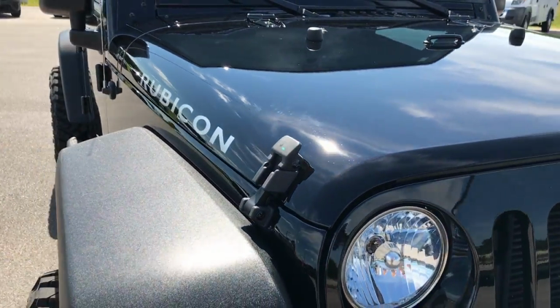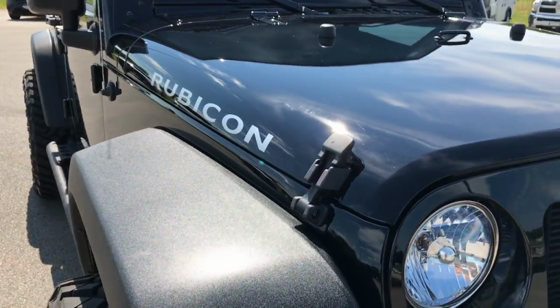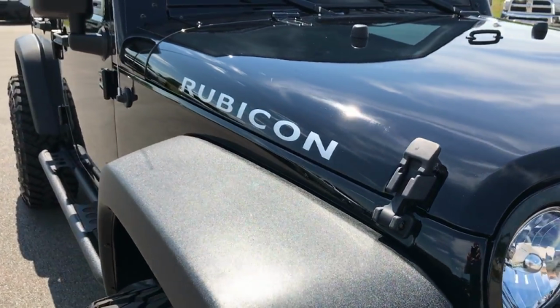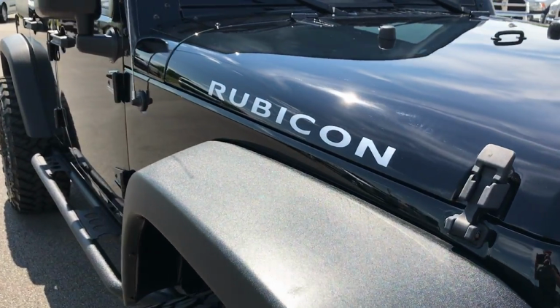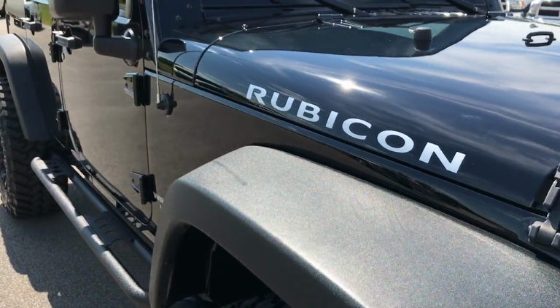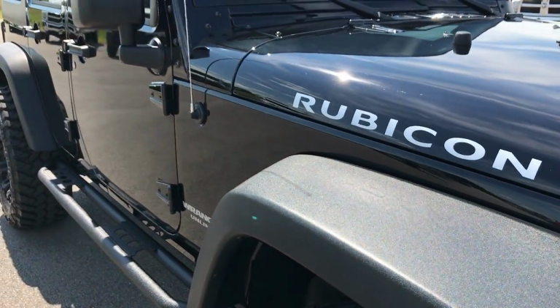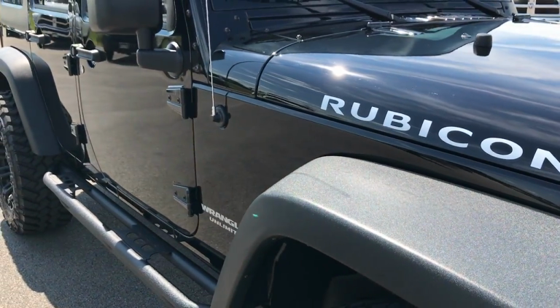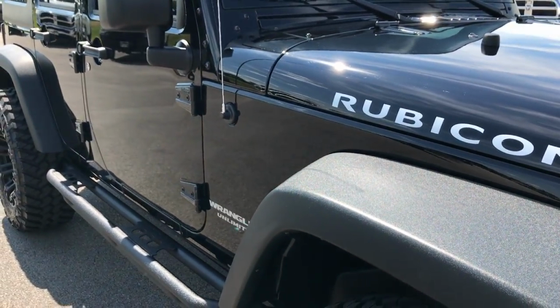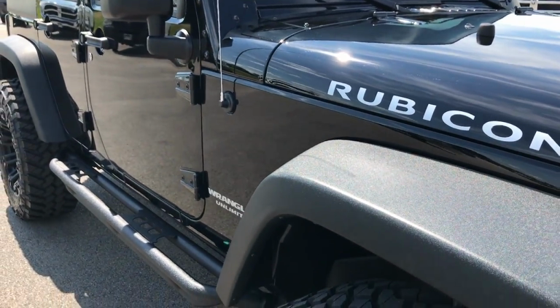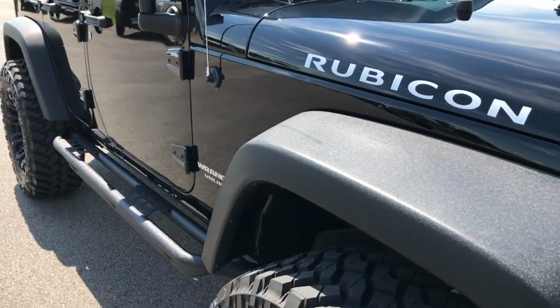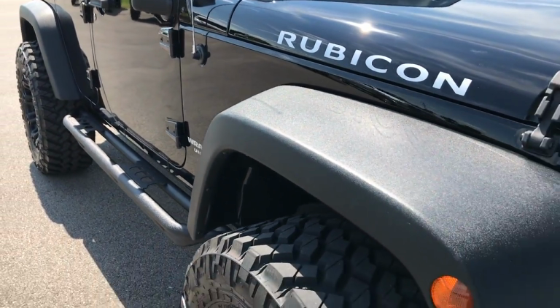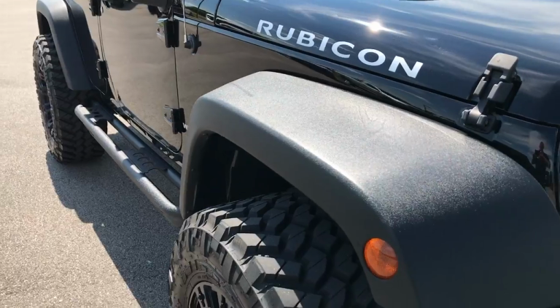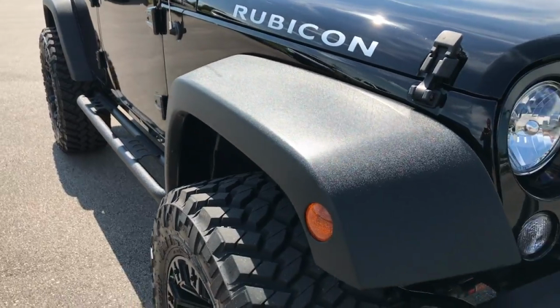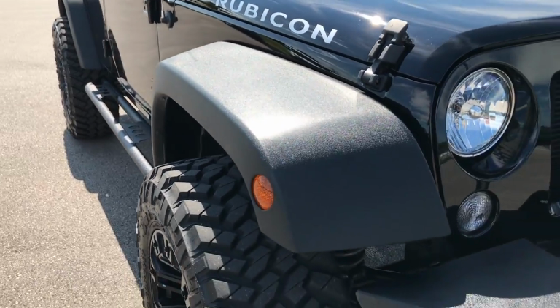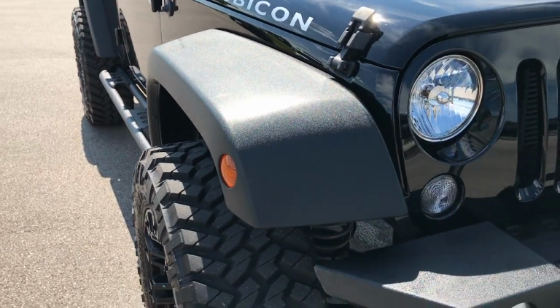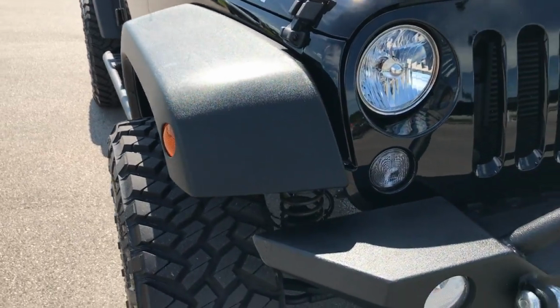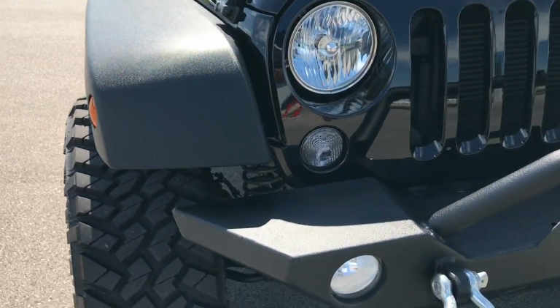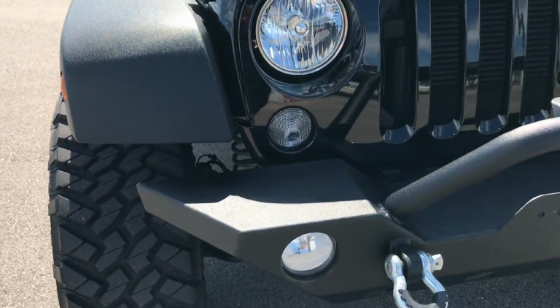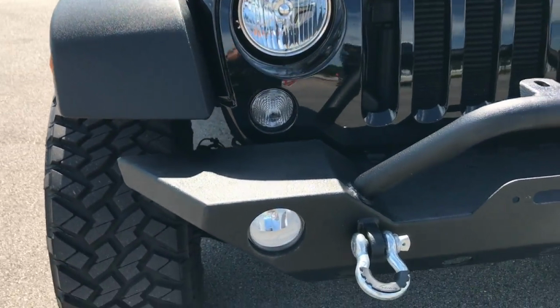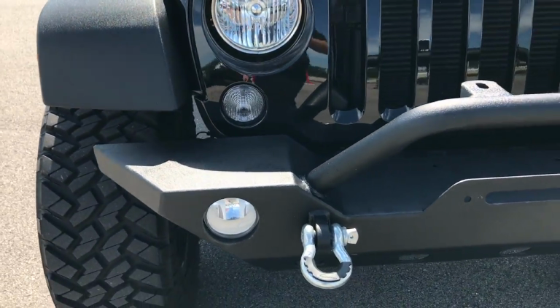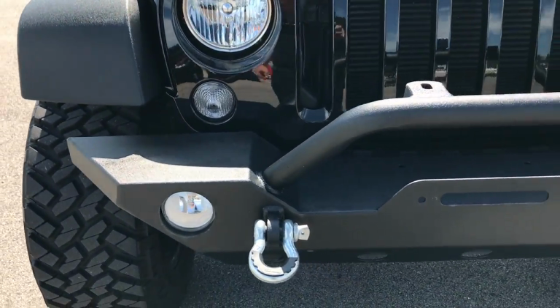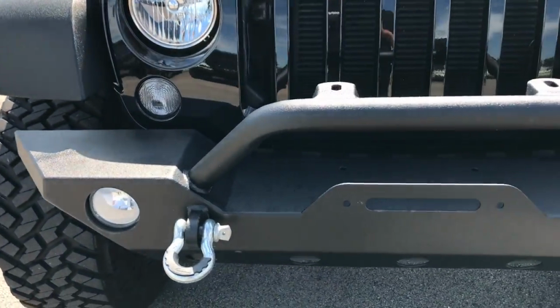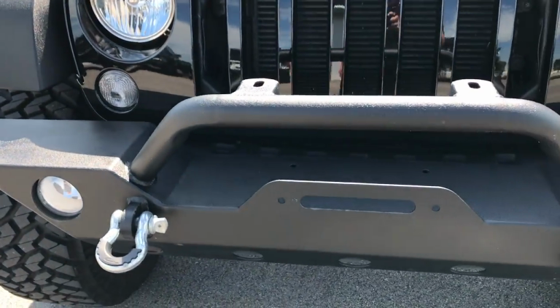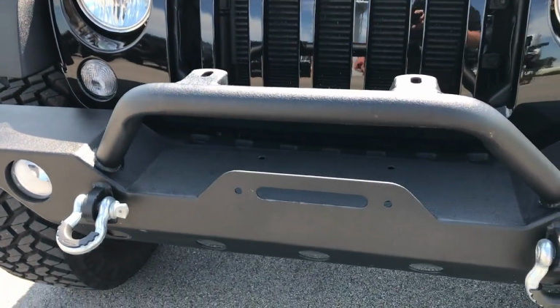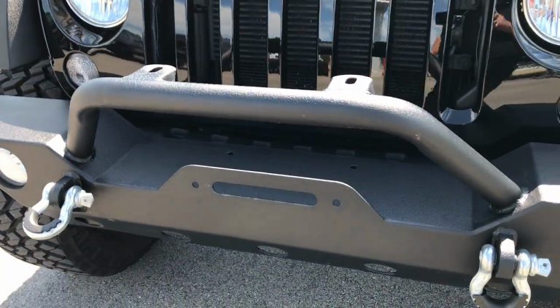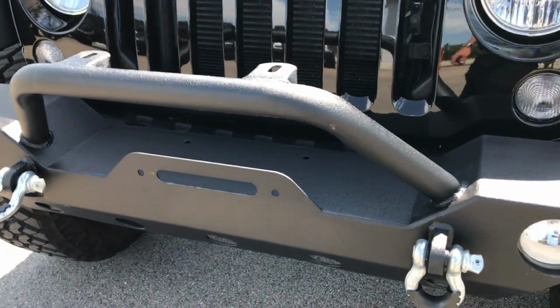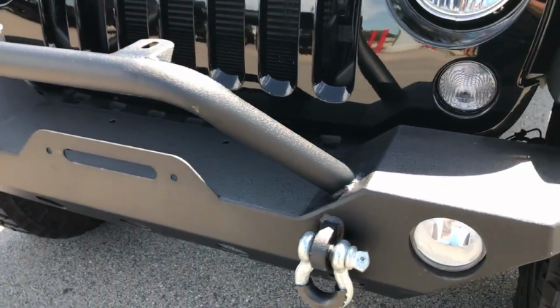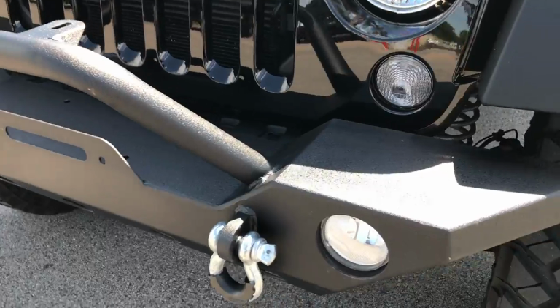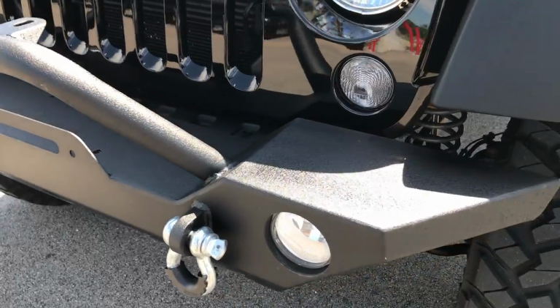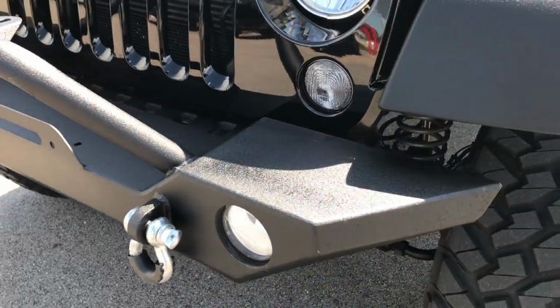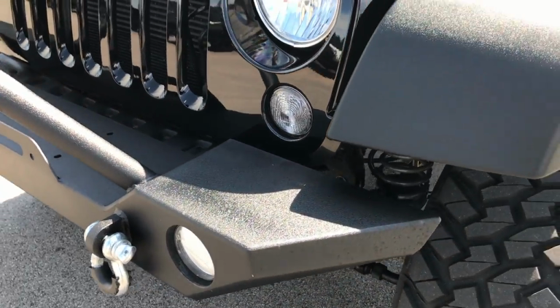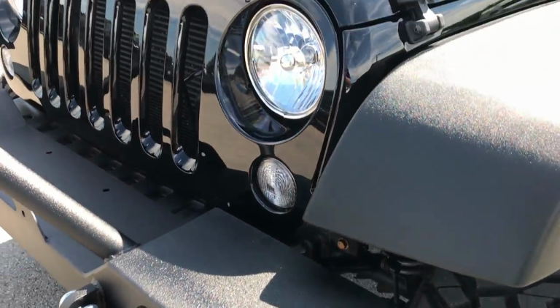You'll be able to tell that this Jeep is extremely clean all the way around. If you have HD capabilities on your computer or a smart device, turn them on now because we shoot all our videos in HD.